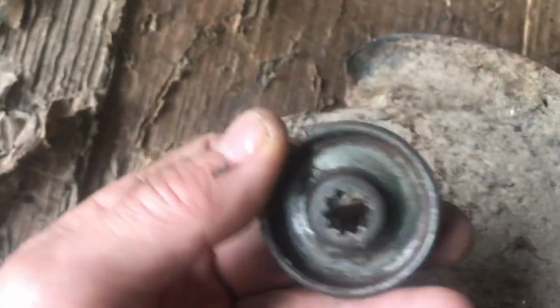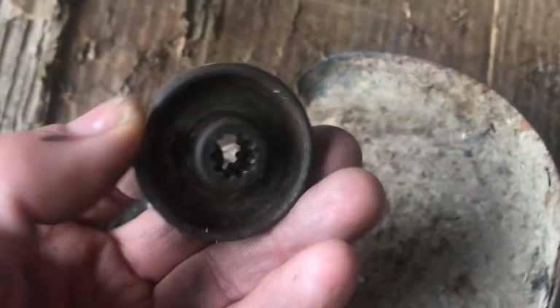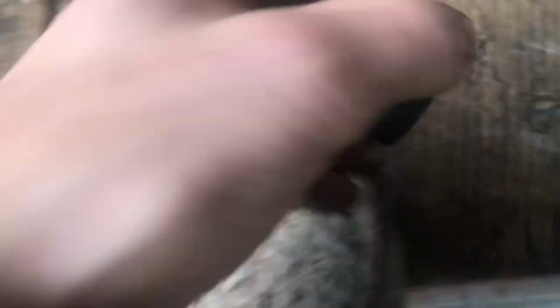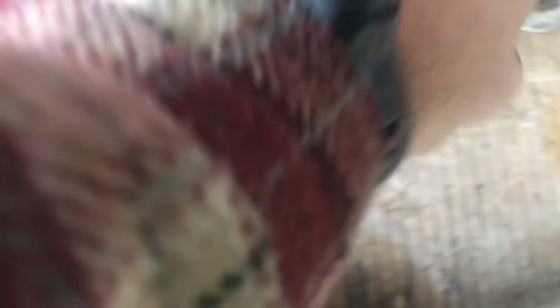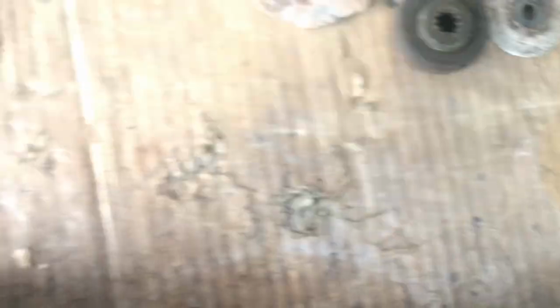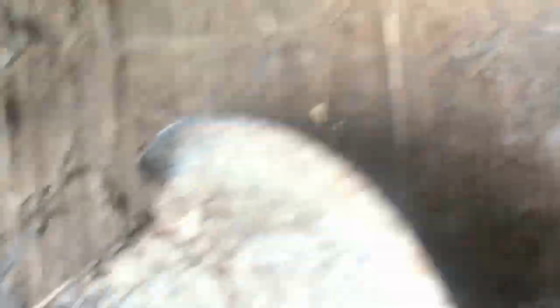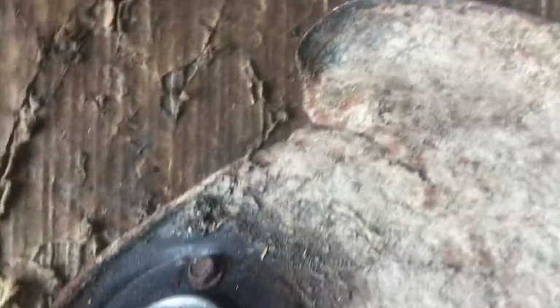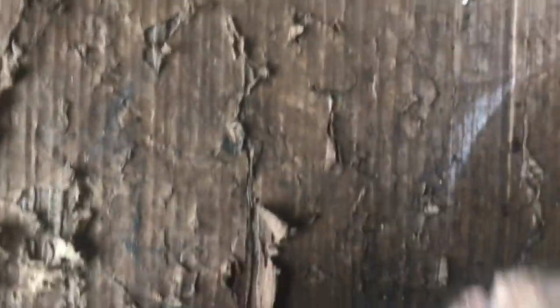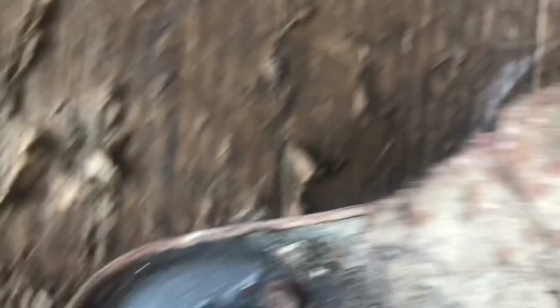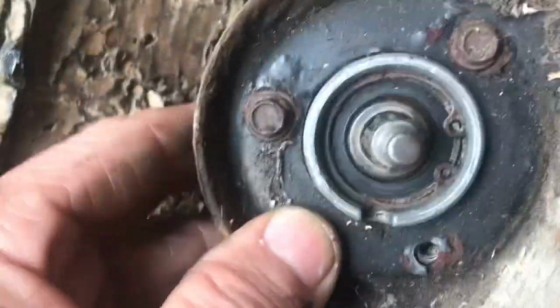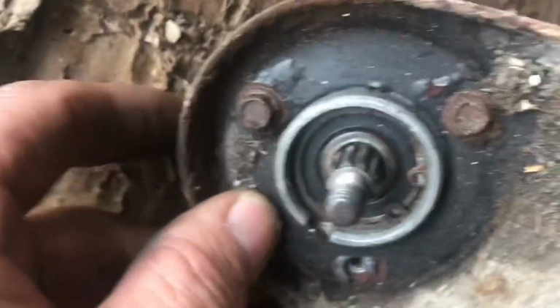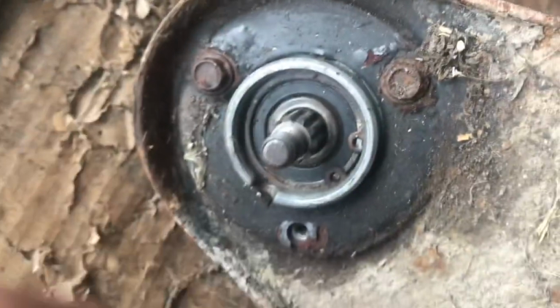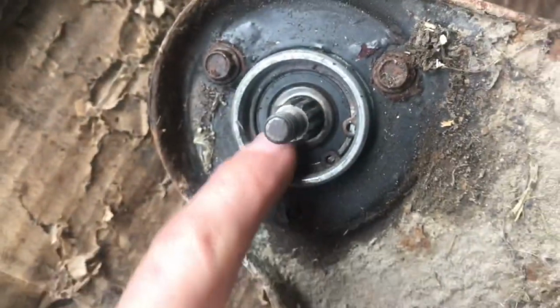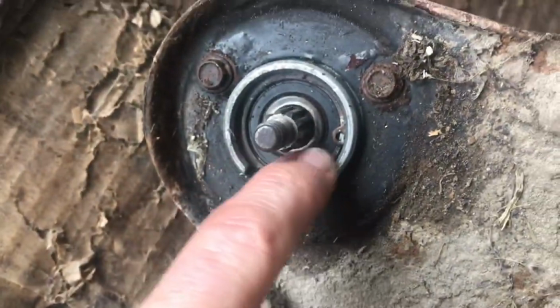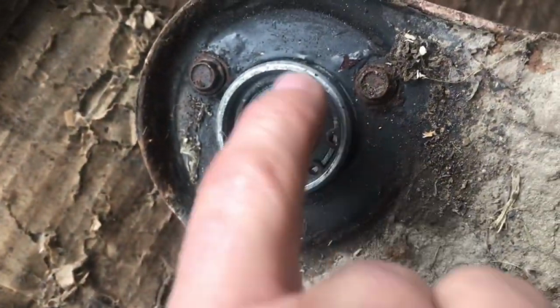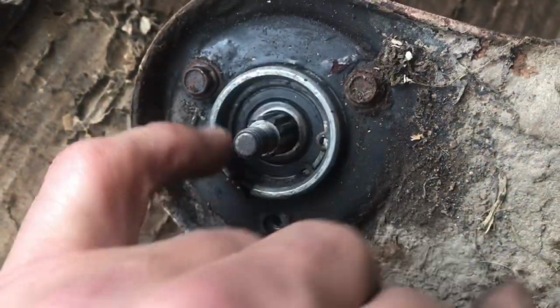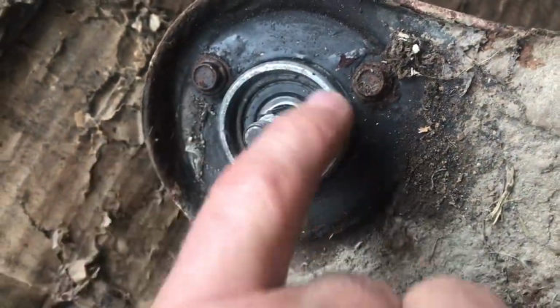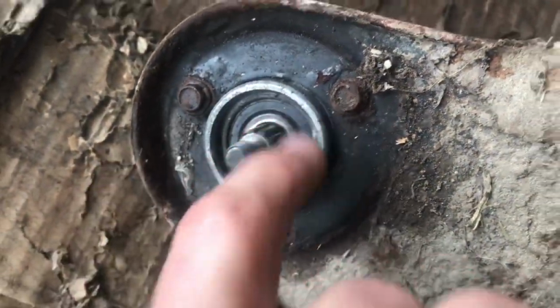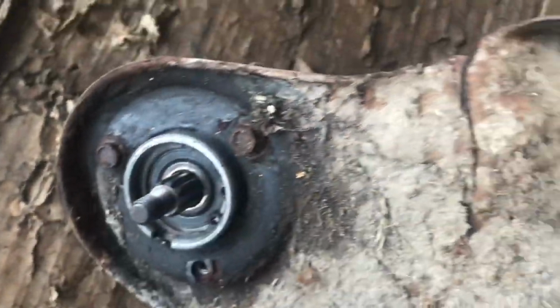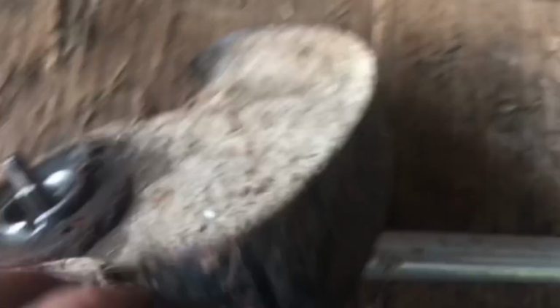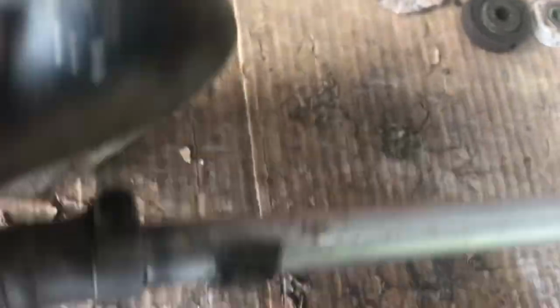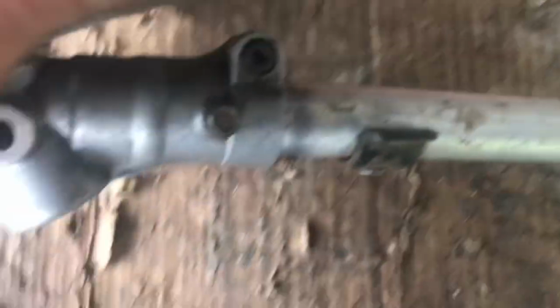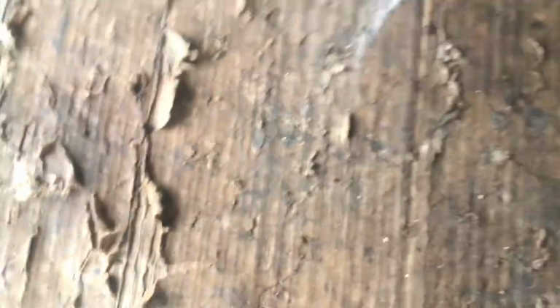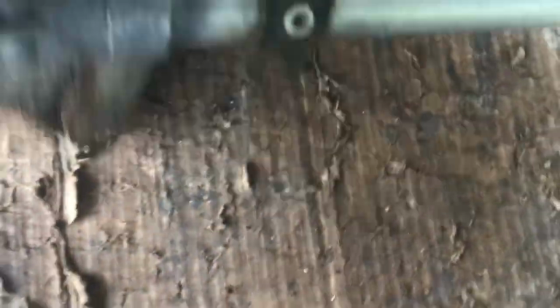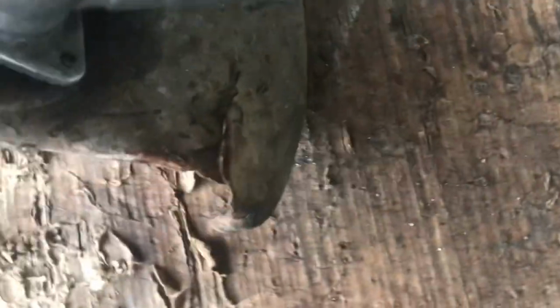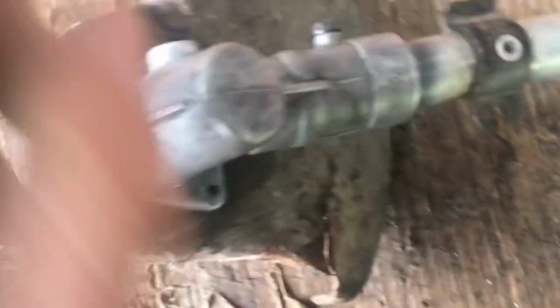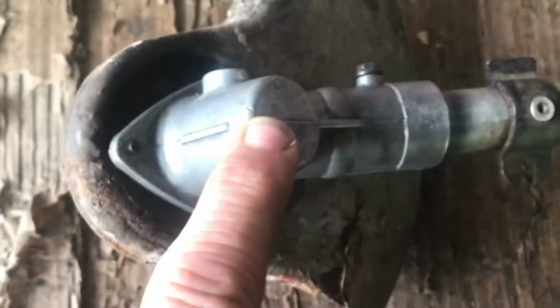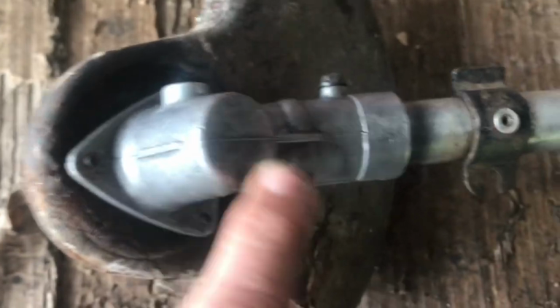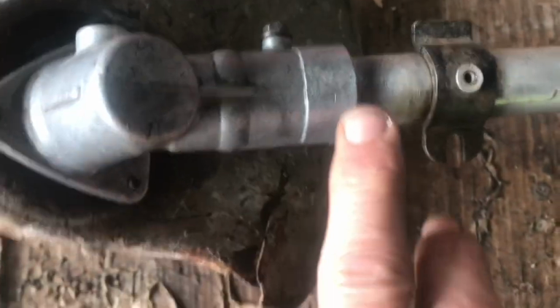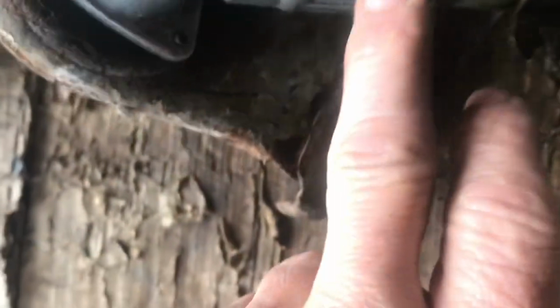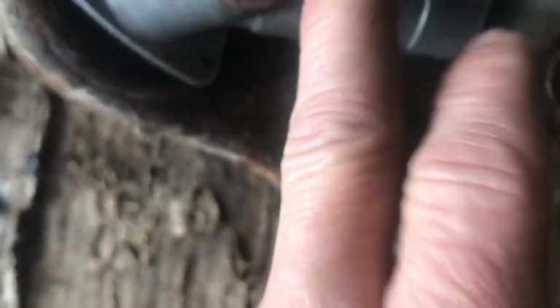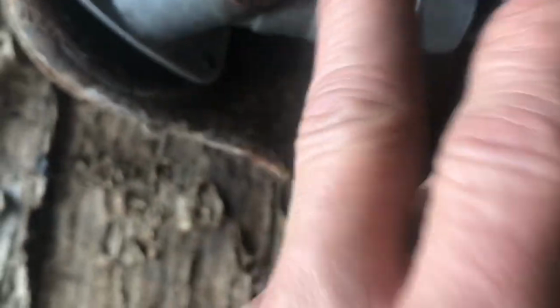Now I've already cleaned that bit up because it was all covered in crap. Now you've got a bearing in here, and then you have a bearing at the top, and then you've got another bearing on here.